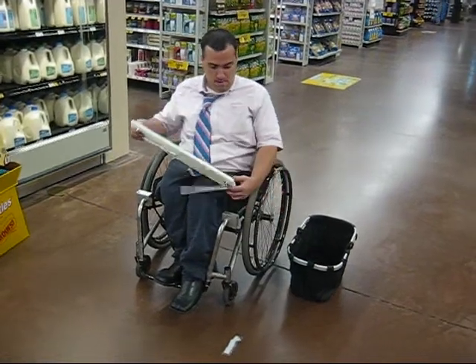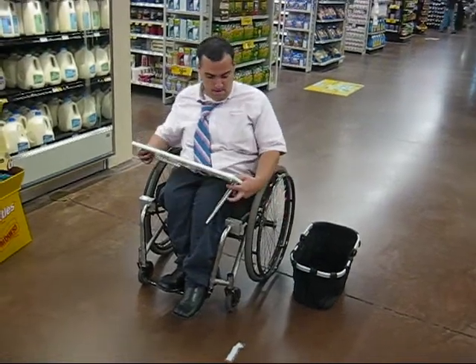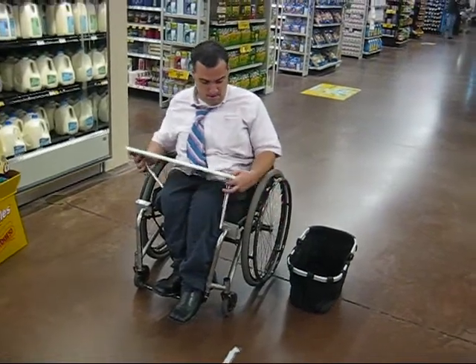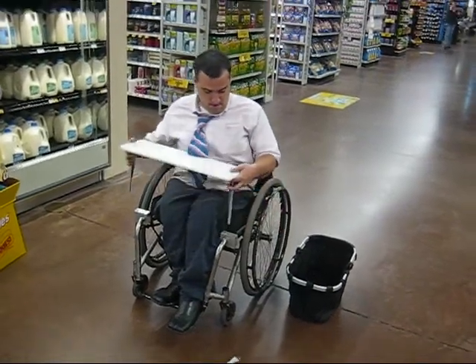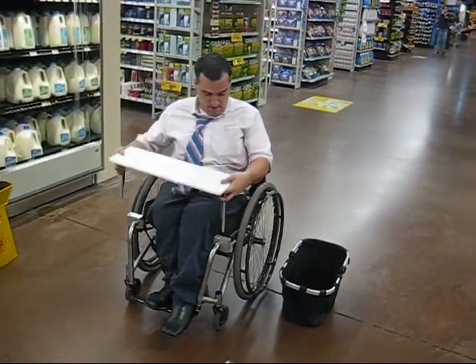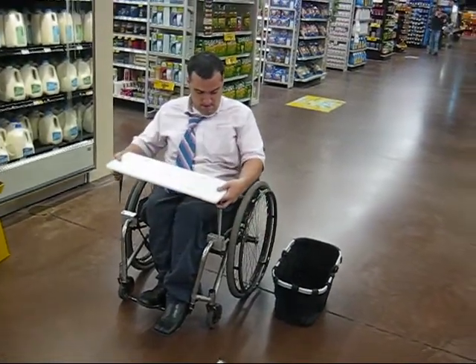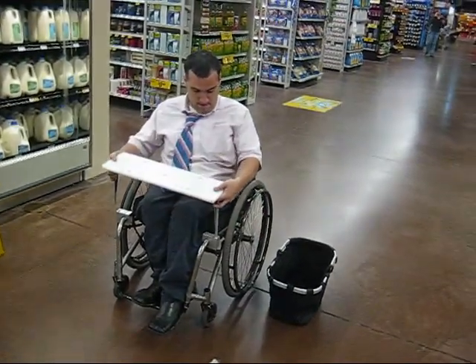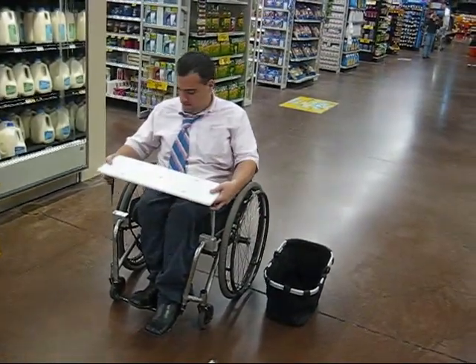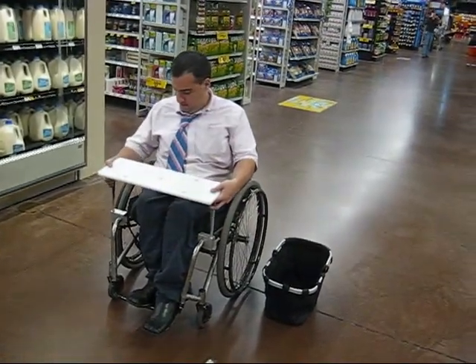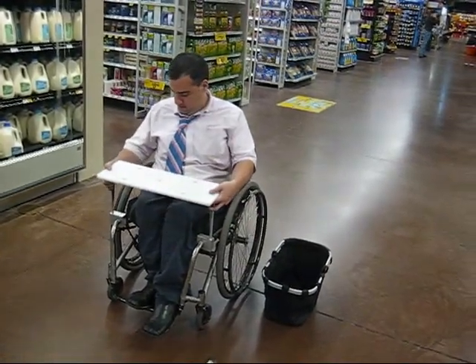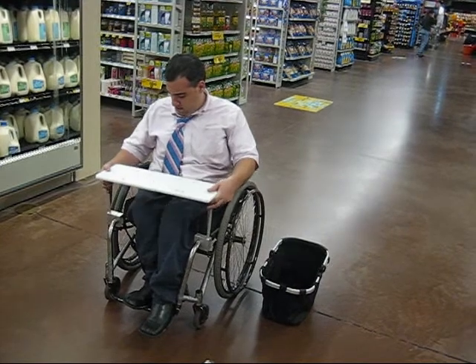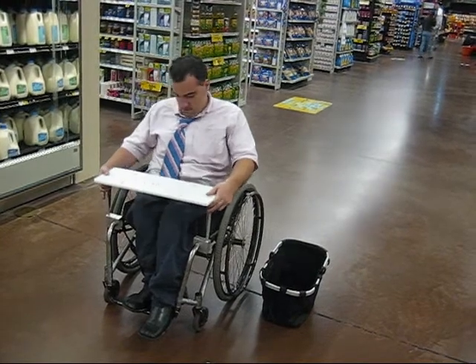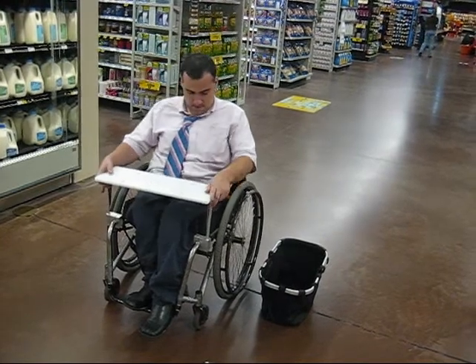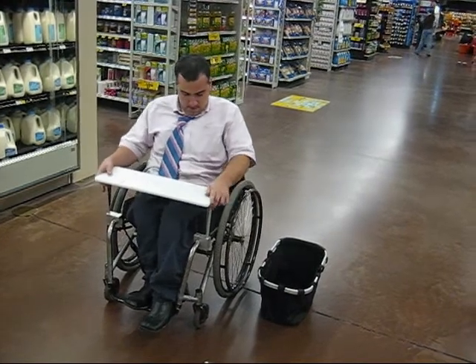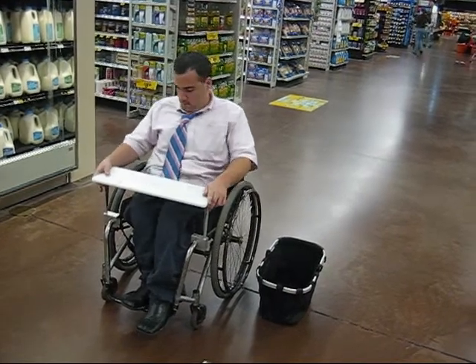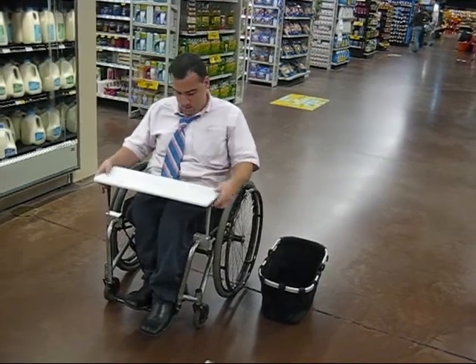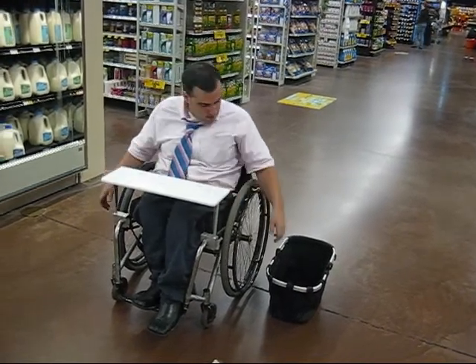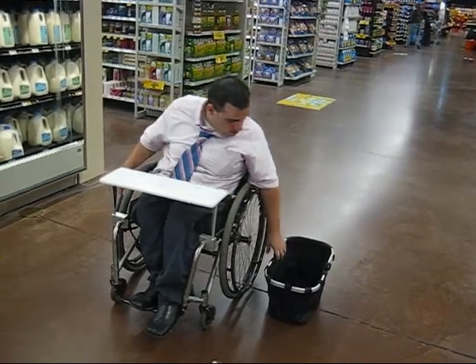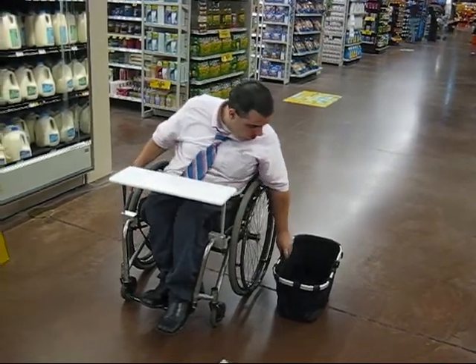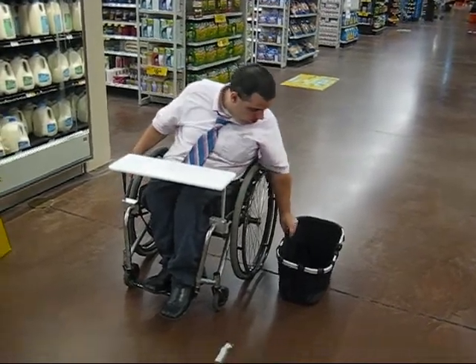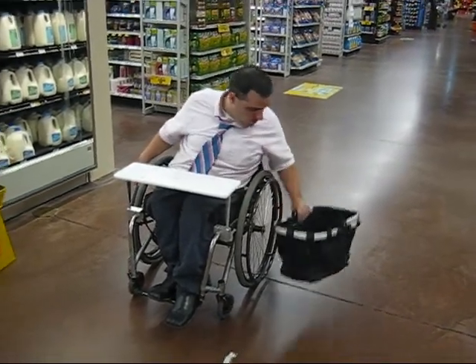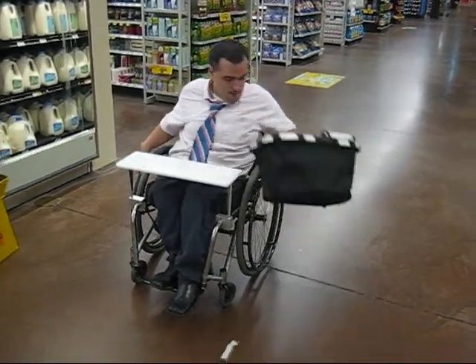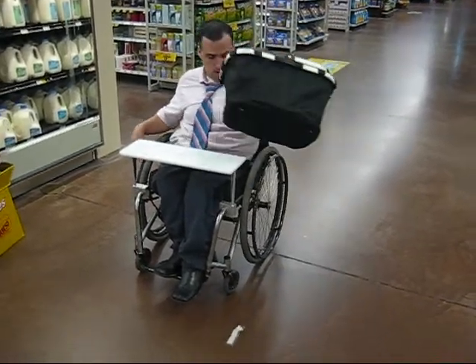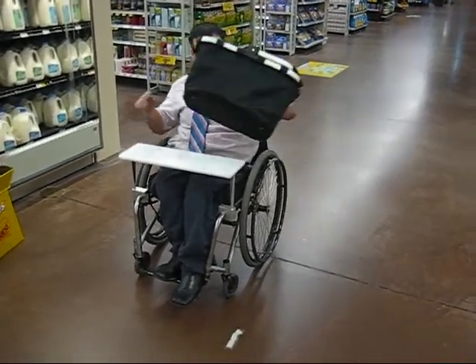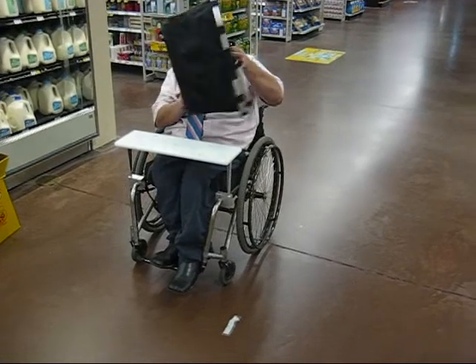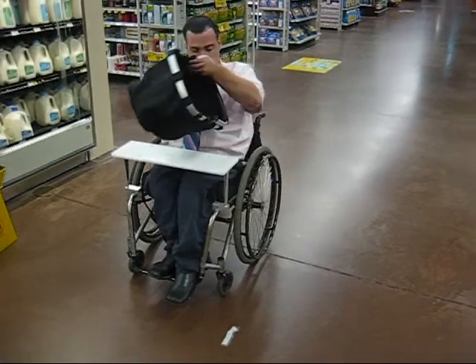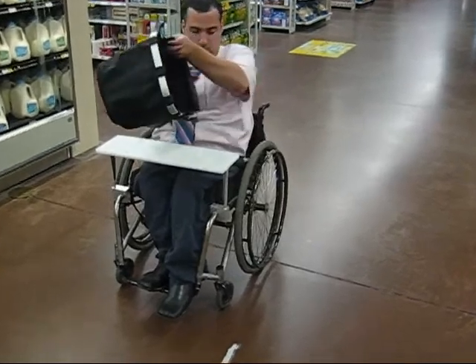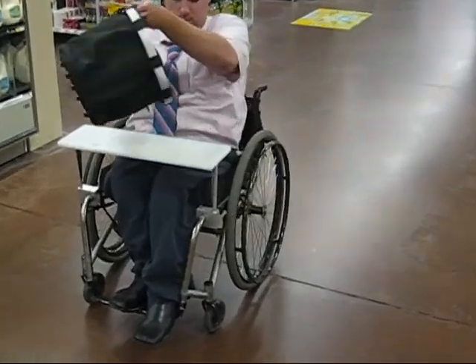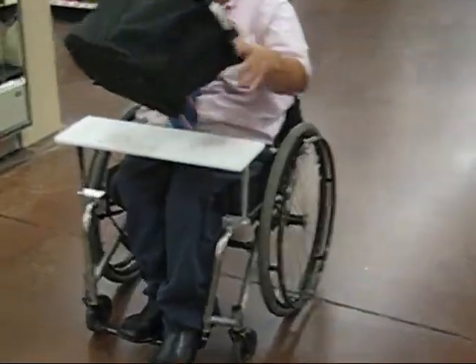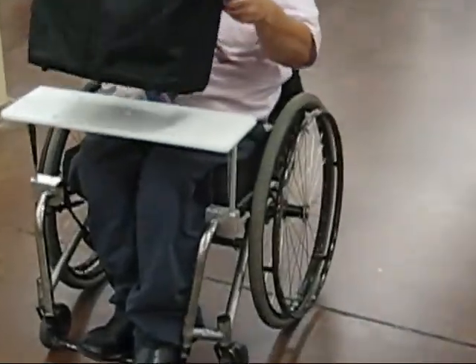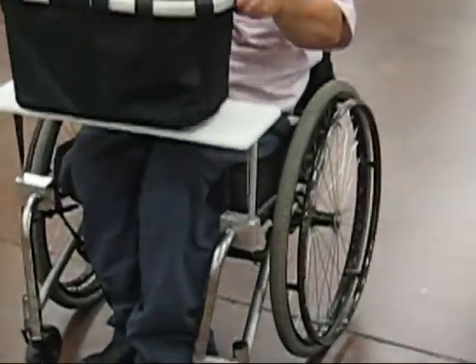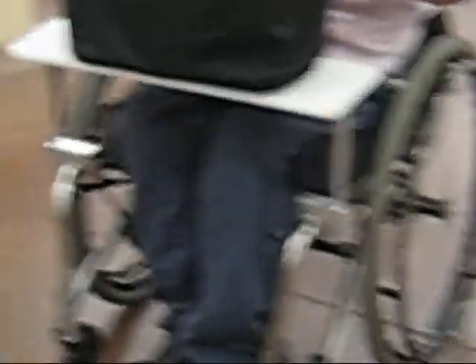The client begins assembling the wheelchair shopping aid by inserting the vertical support rods into the holes in the frame clamps. These rods support the basket tray, which the basket can then be placed onto so that the user is ready to shop.